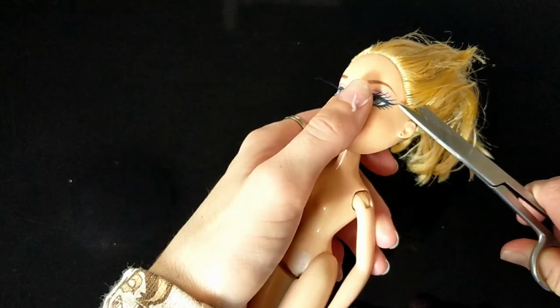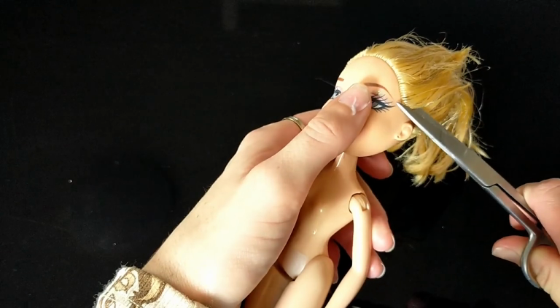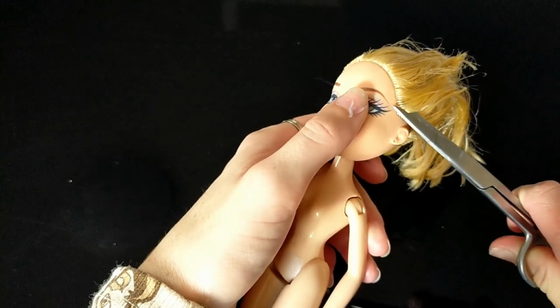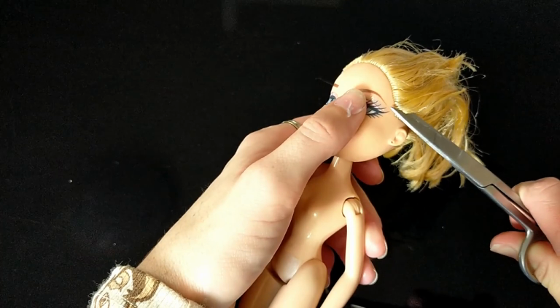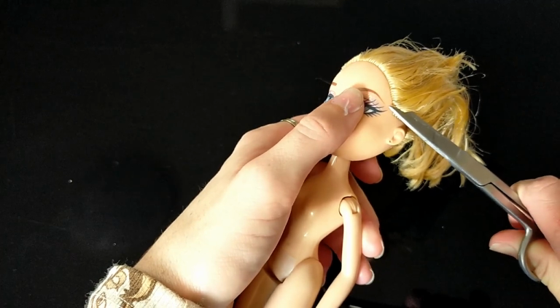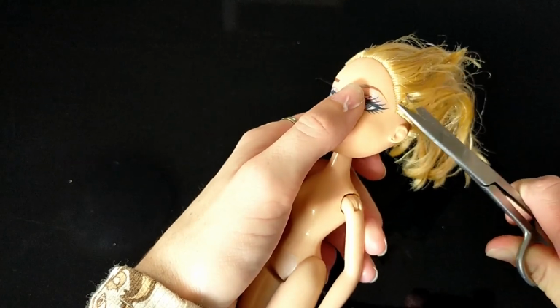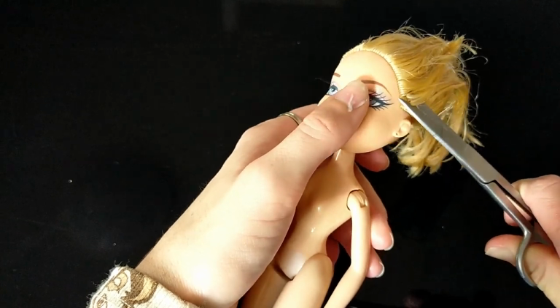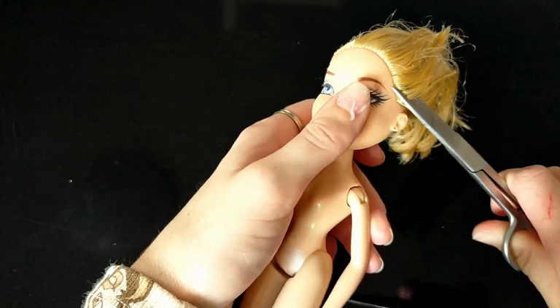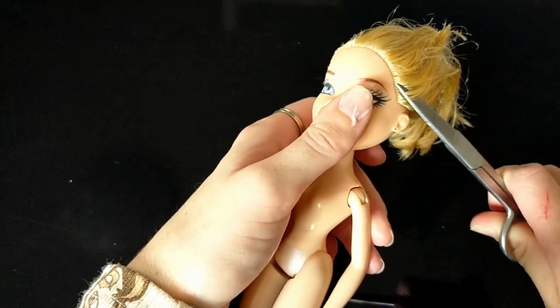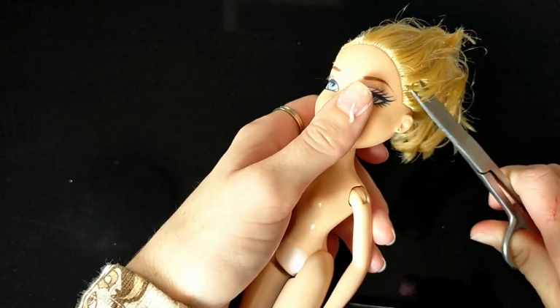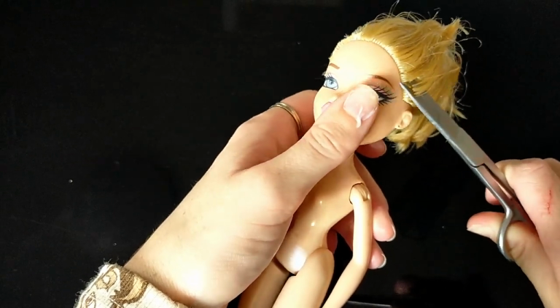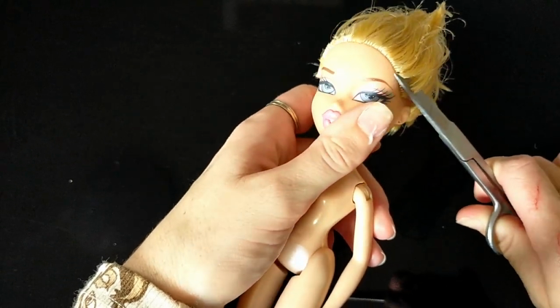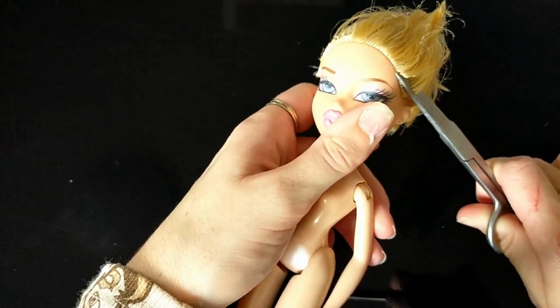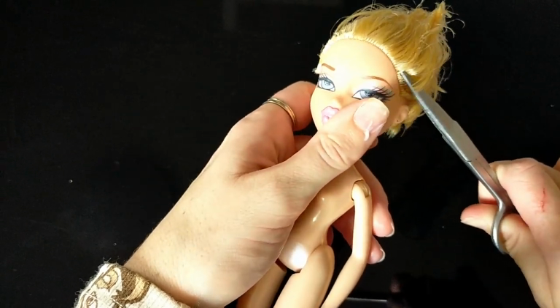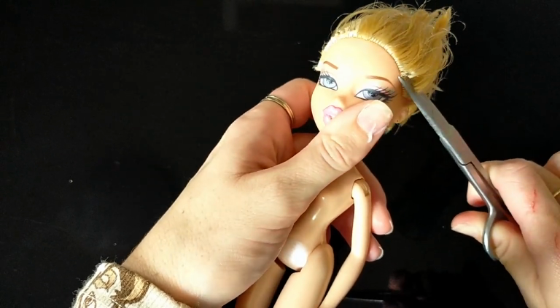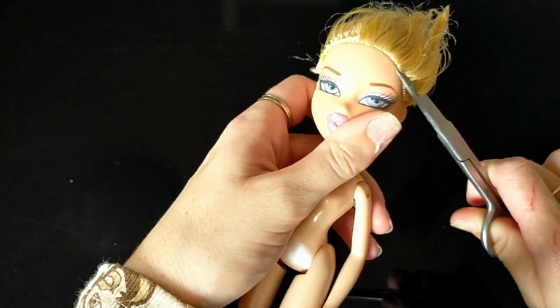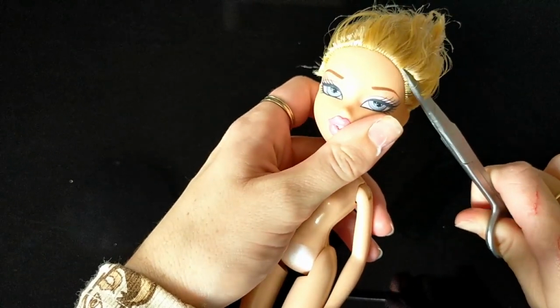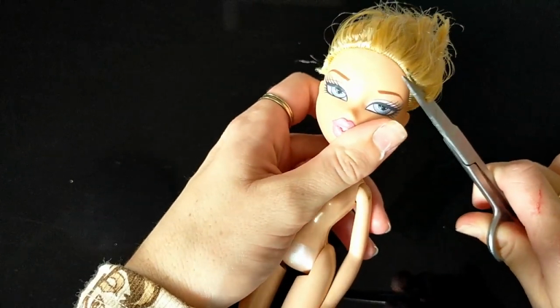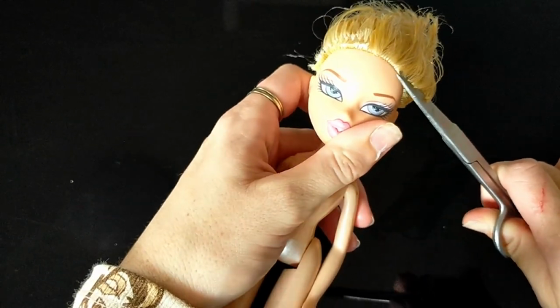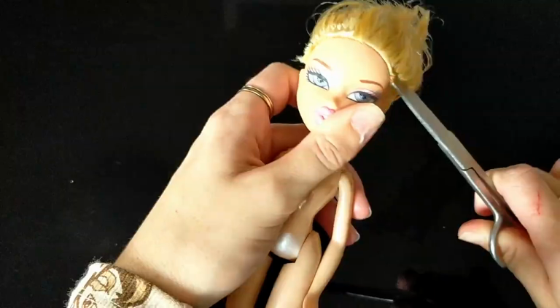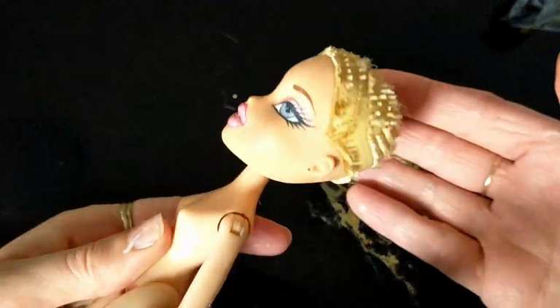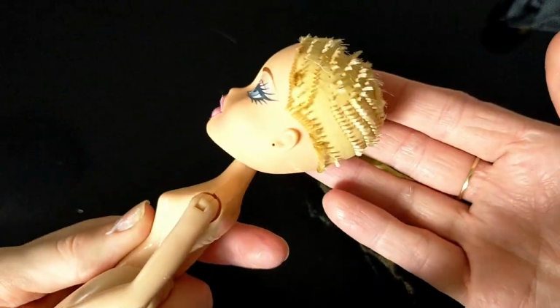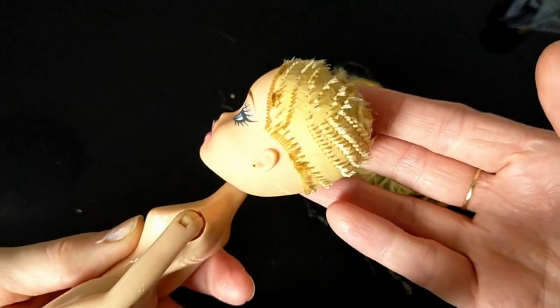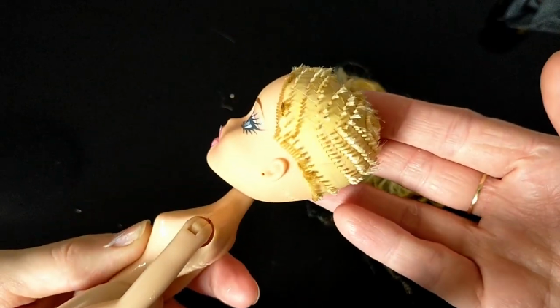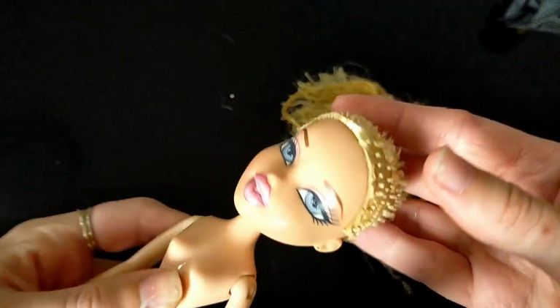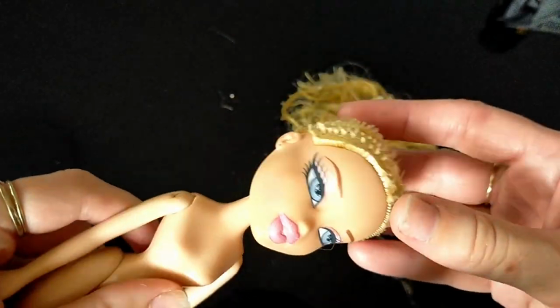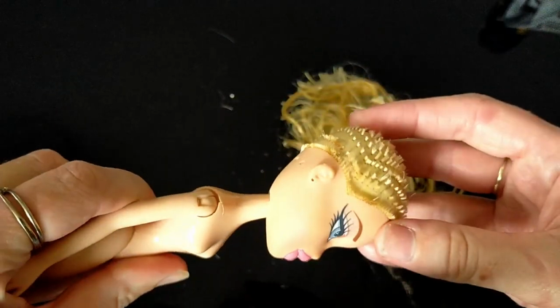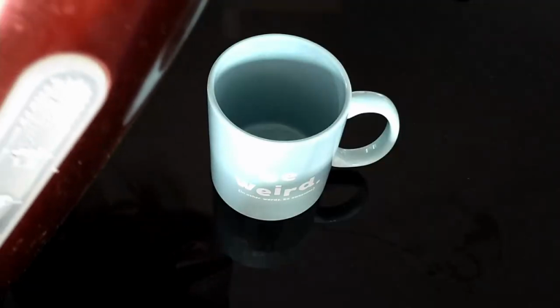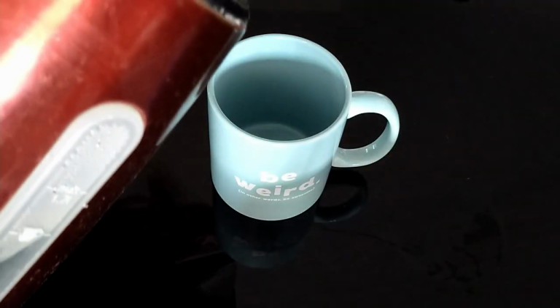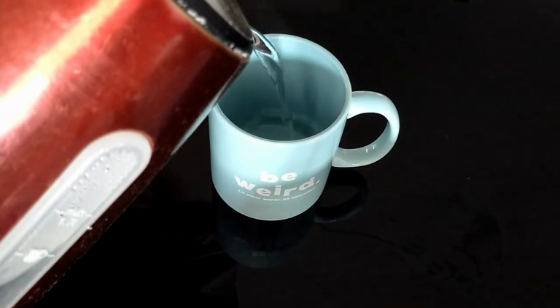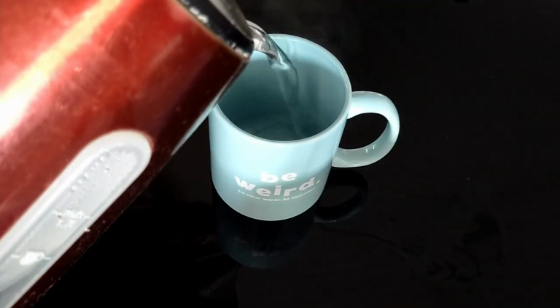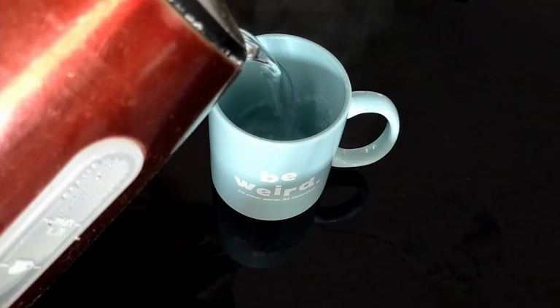I'm cutting what remains of her hair off super close to her head so that I can do a reroute. Once her hair is cut off, I'm going to dip her in boiling water to make her head soft and easier to remove.